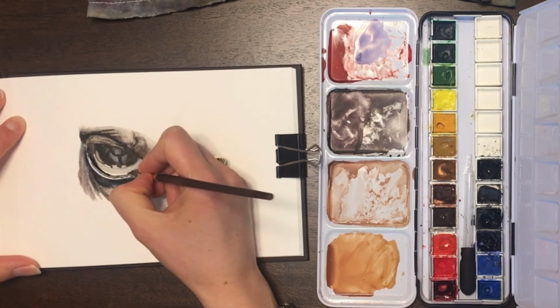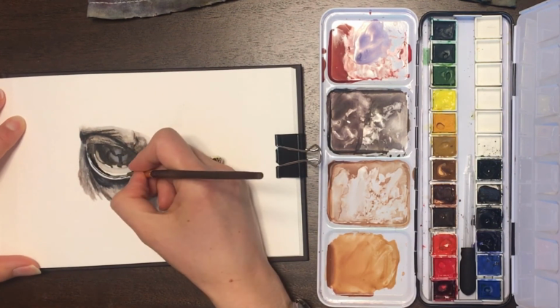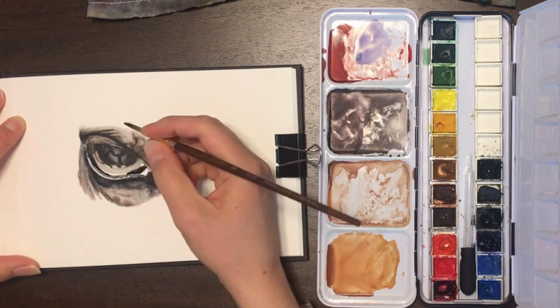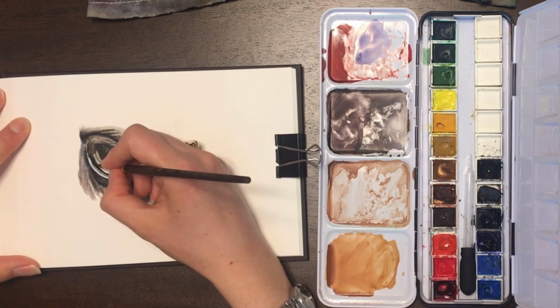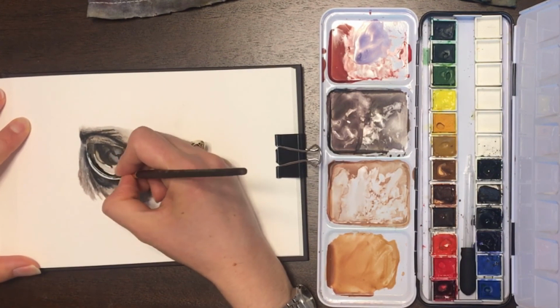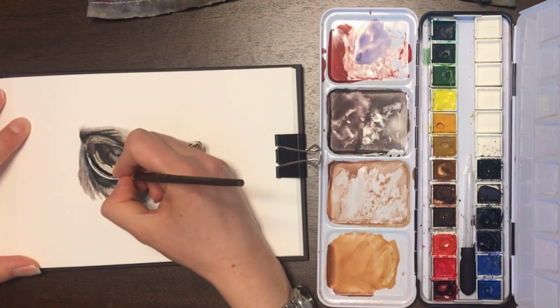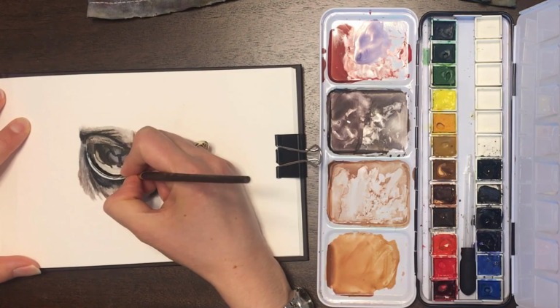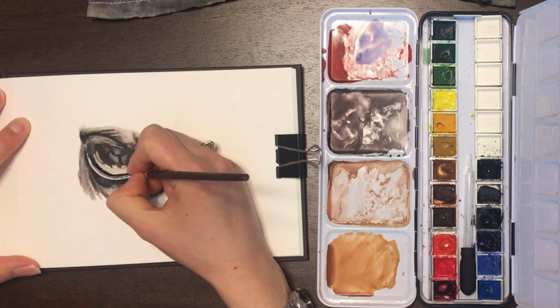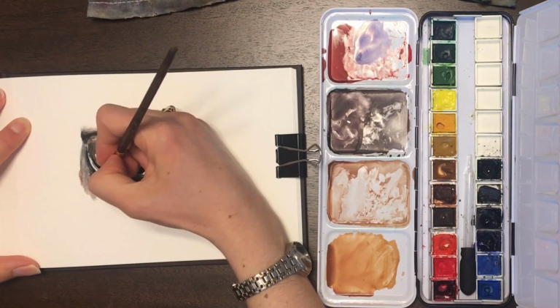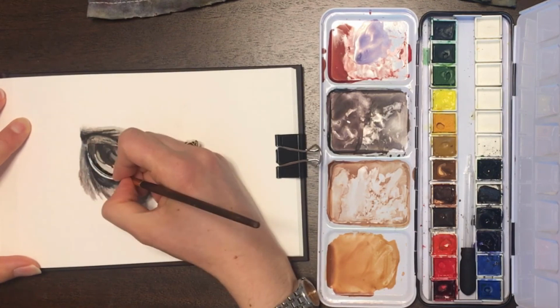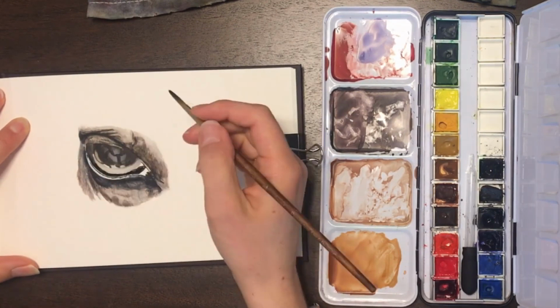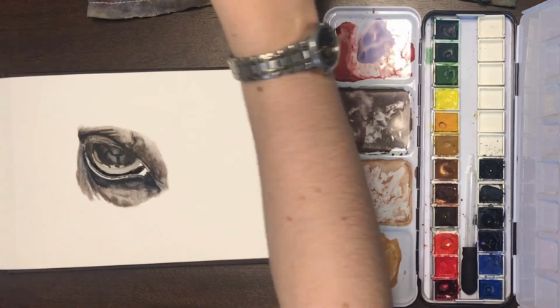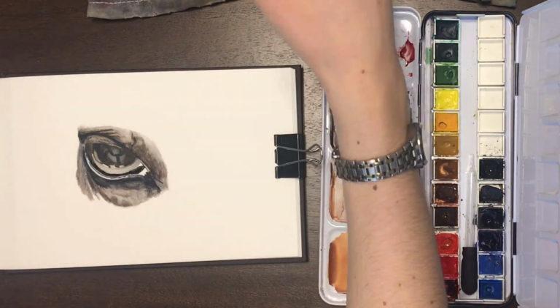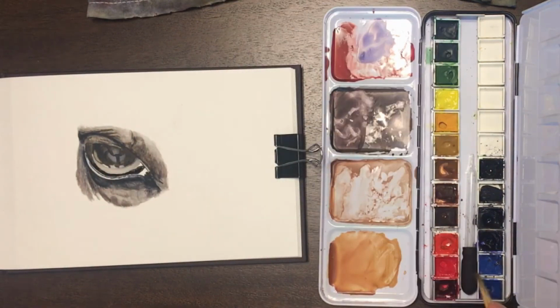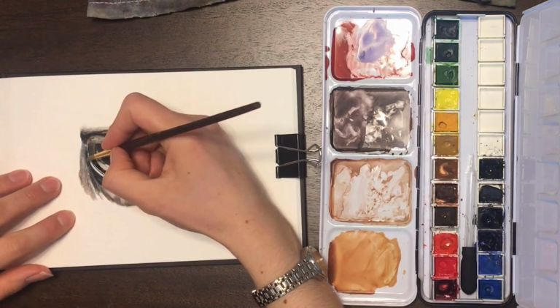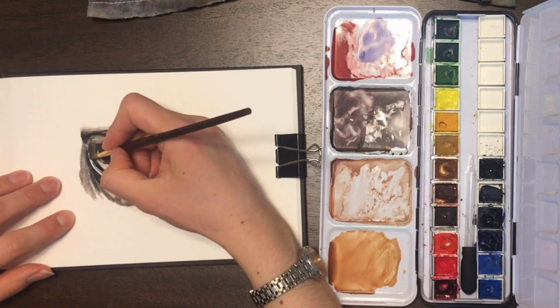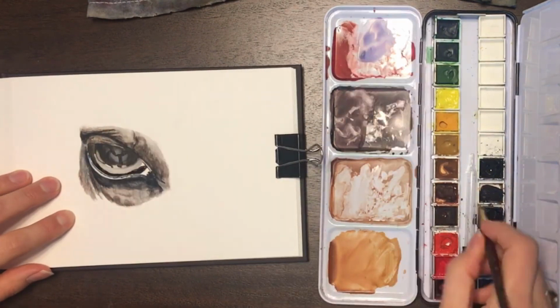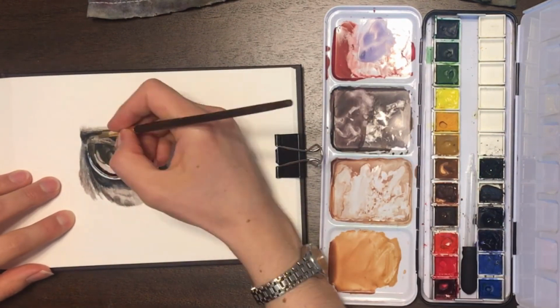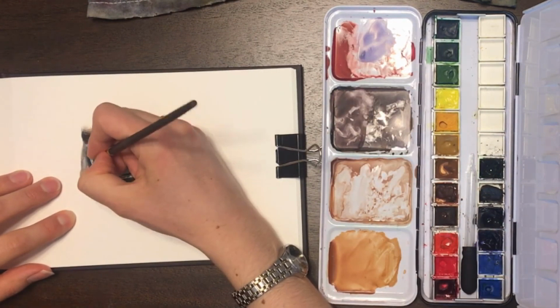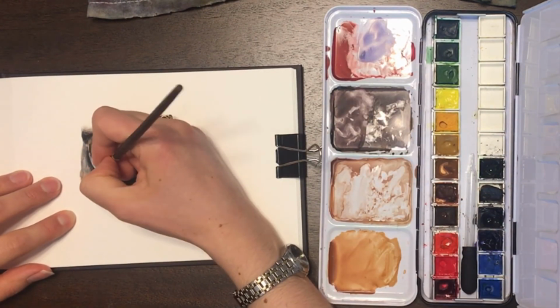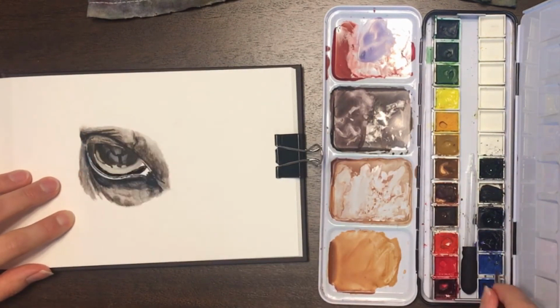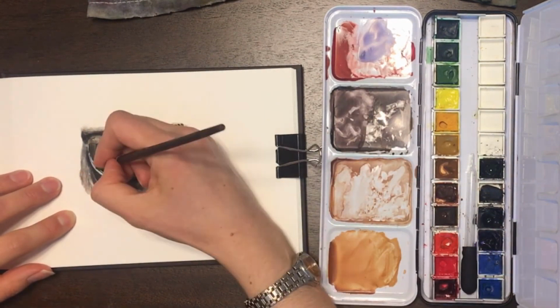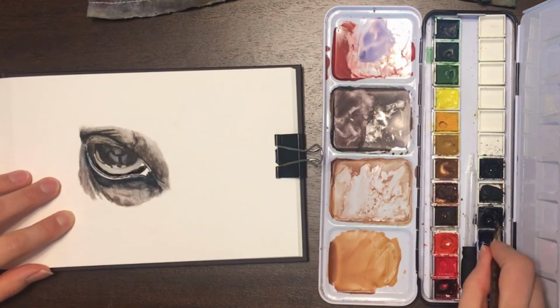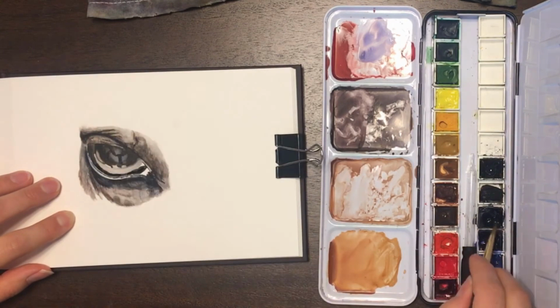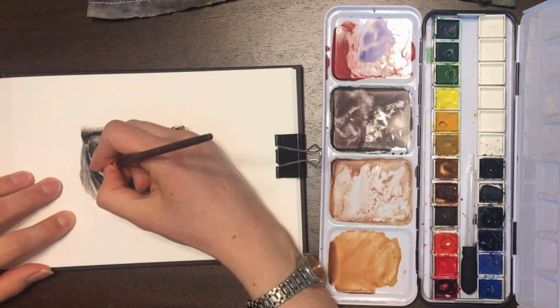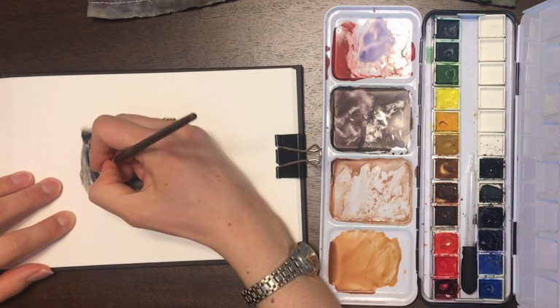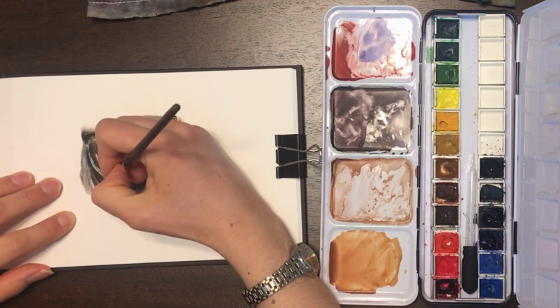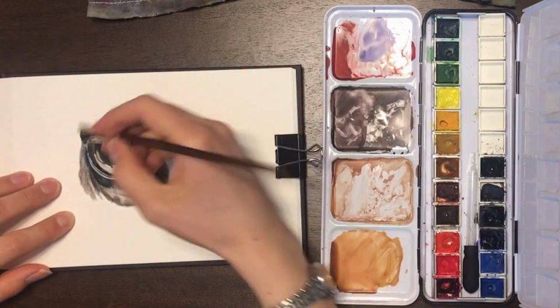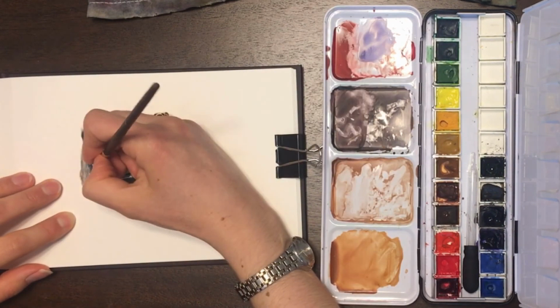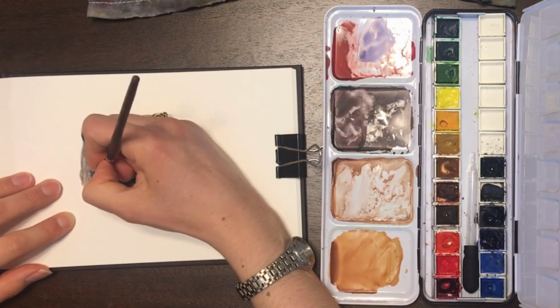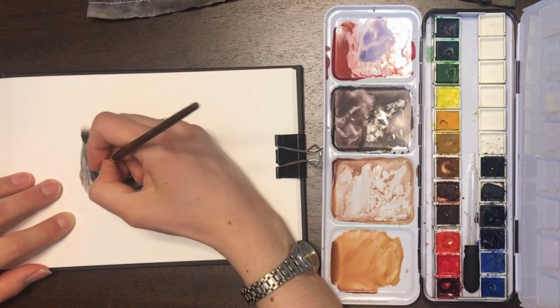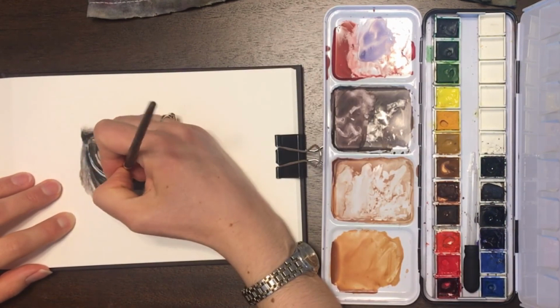Learn from it and then go back and keep working, keep practicing, keep painting — whatever it is that you're doing. The more you do it, the better you'll get.